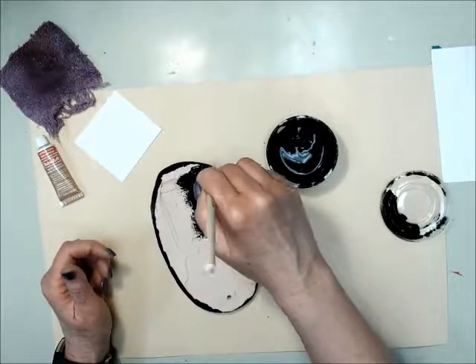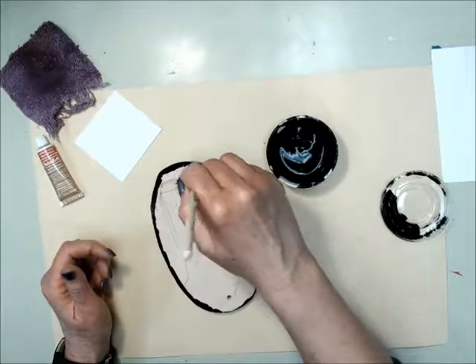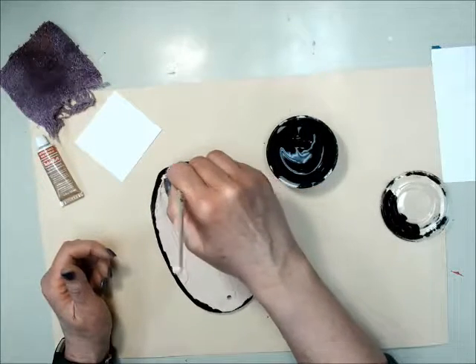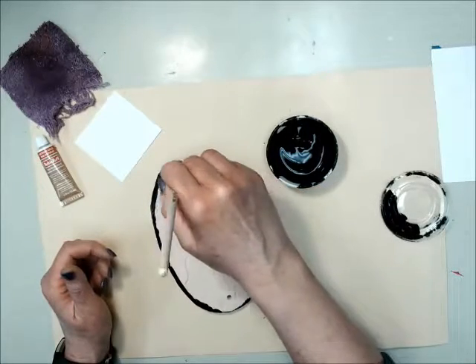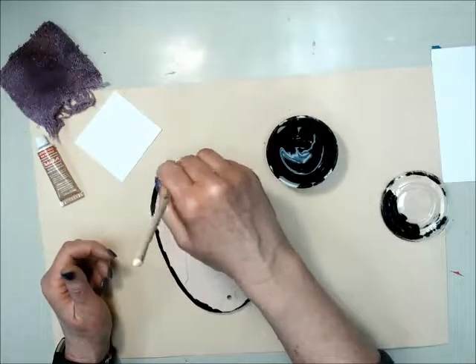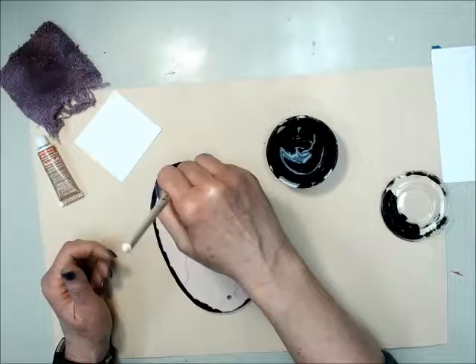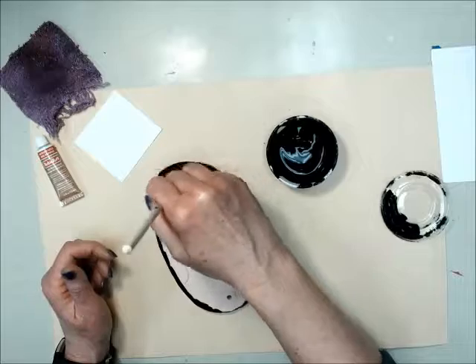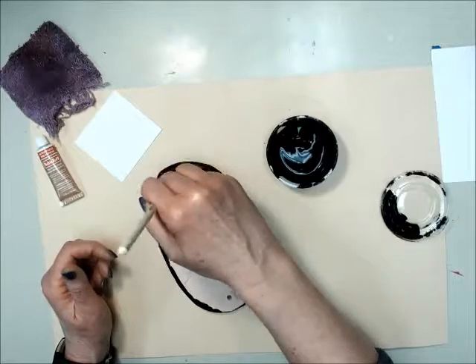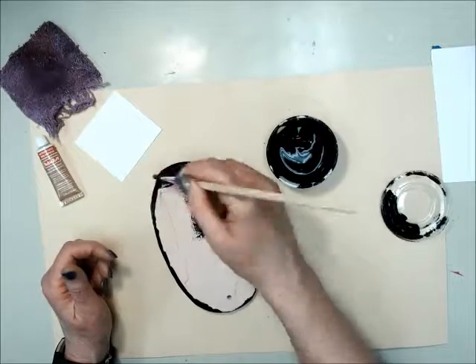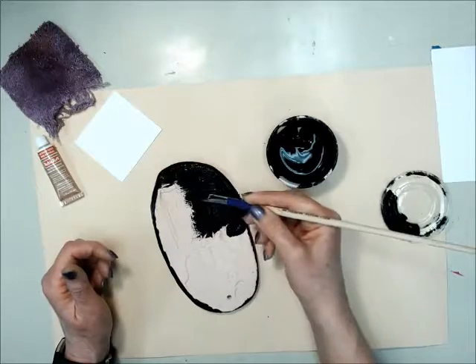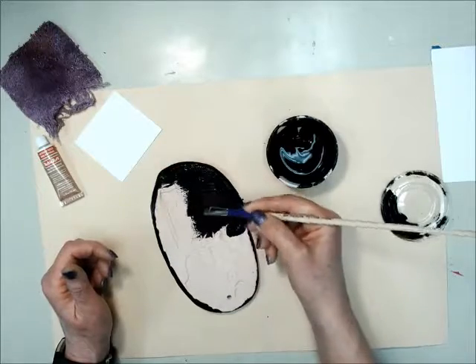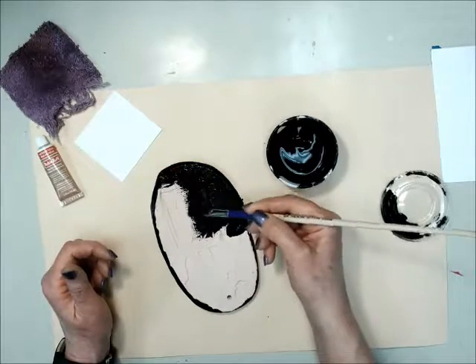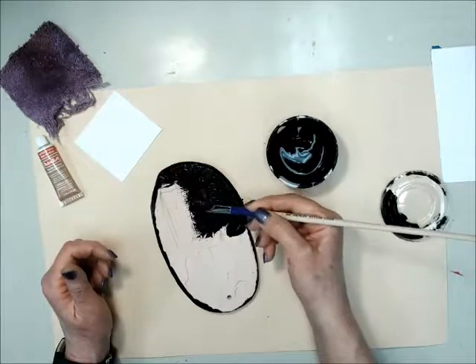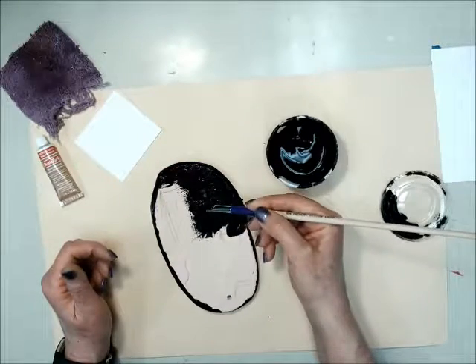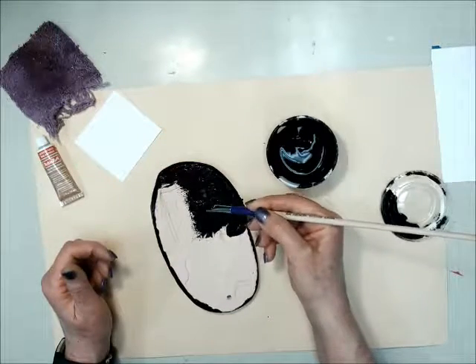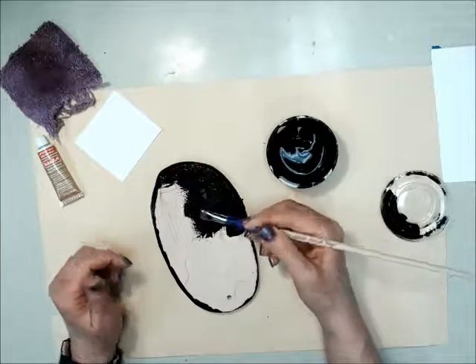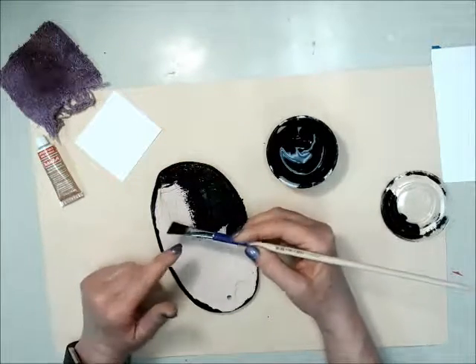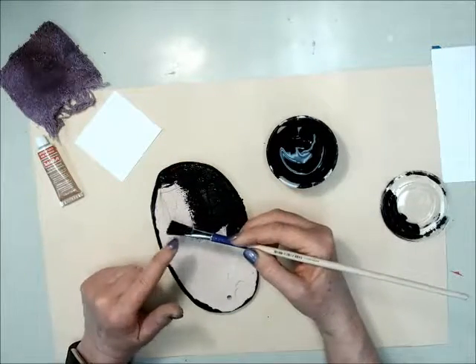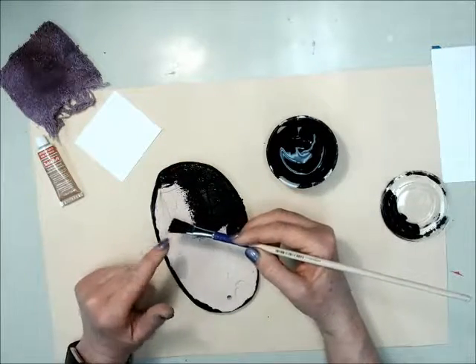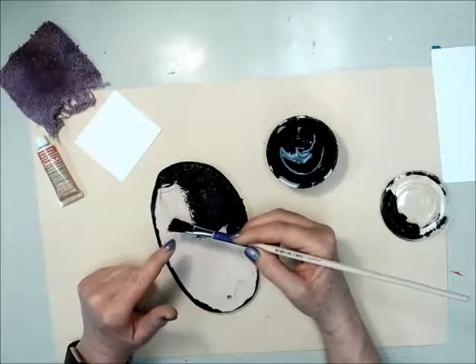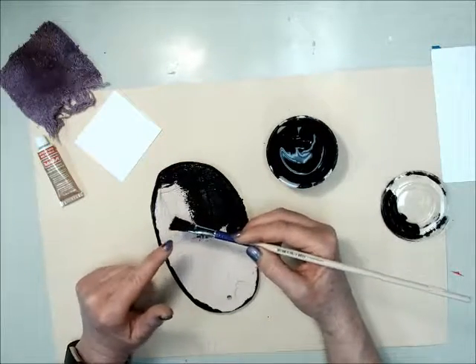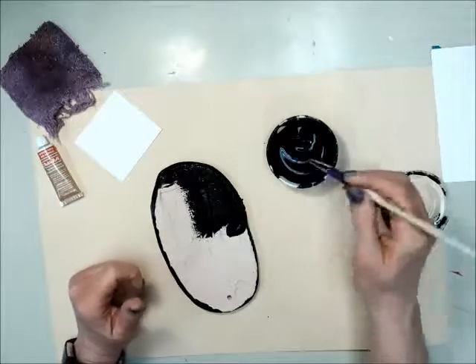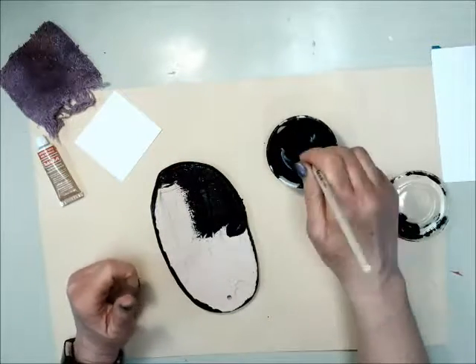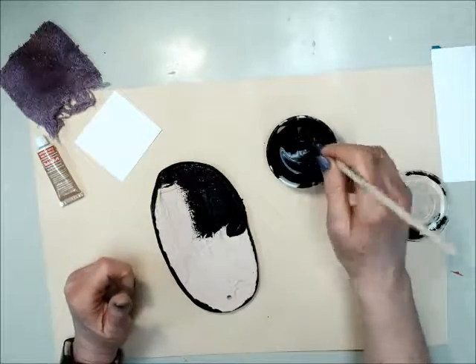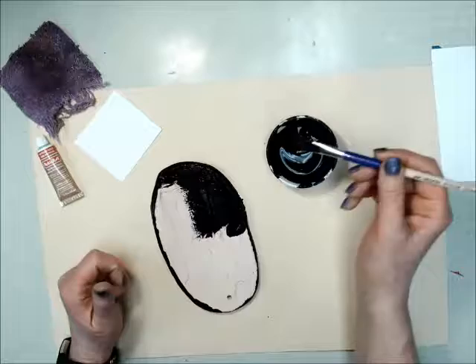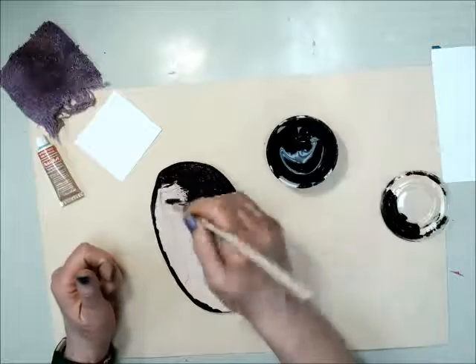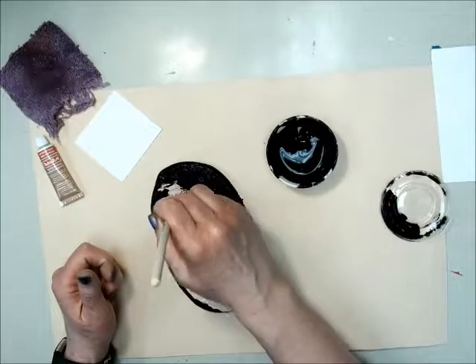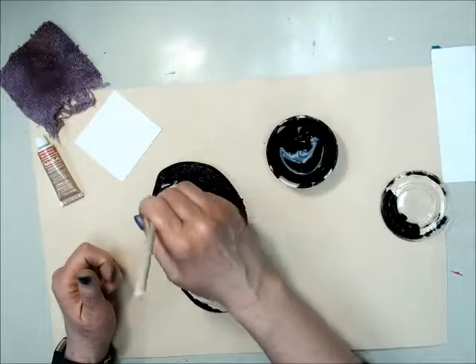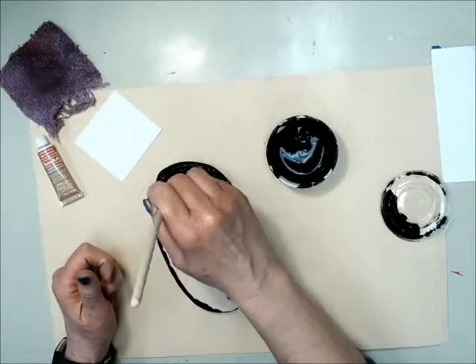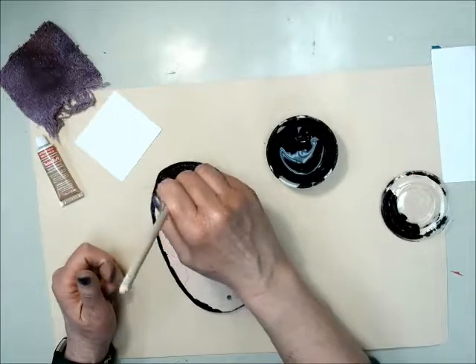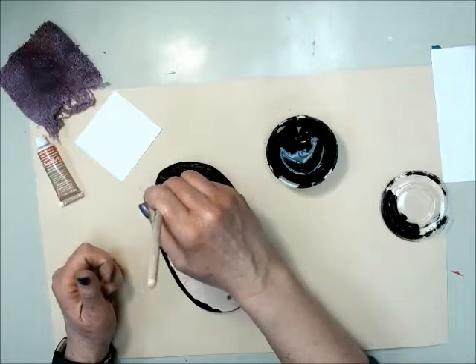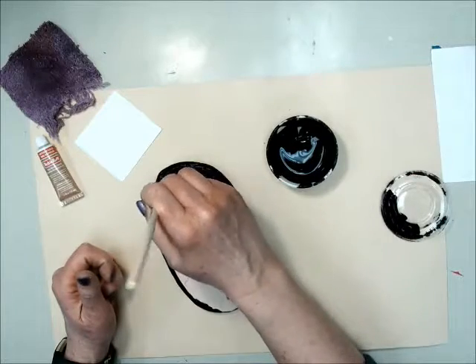Keep your brush straight up and down. Don't use the side of your brush — it damages the bristles and permanently bends them.